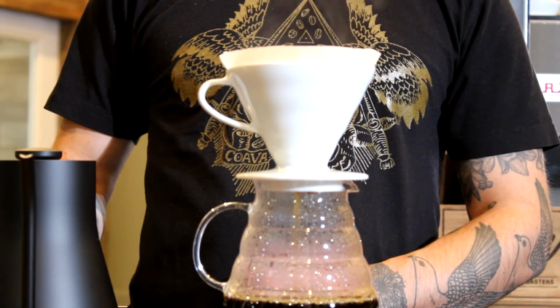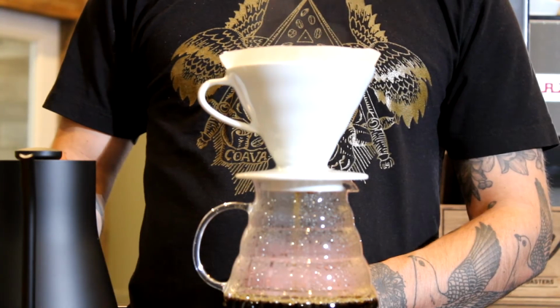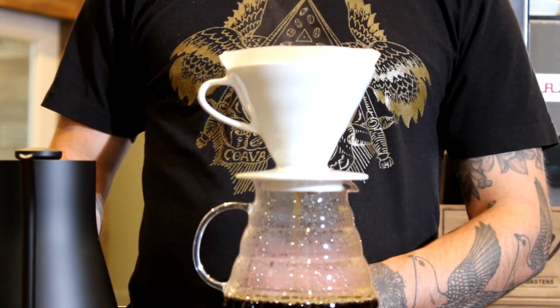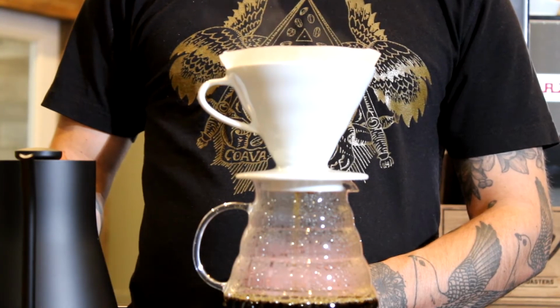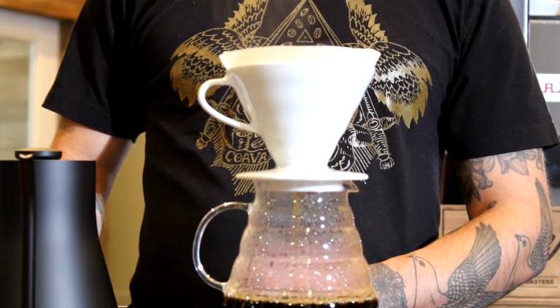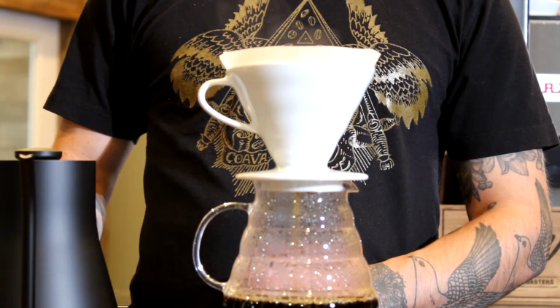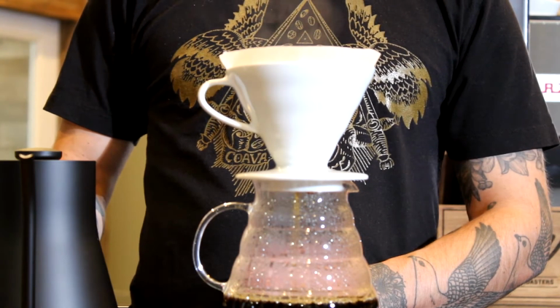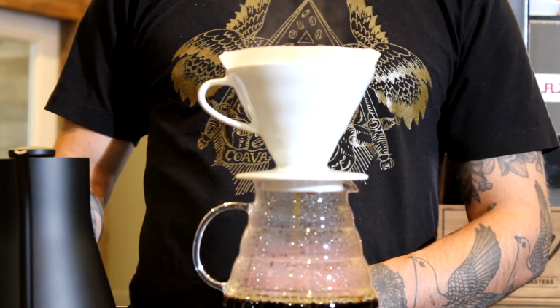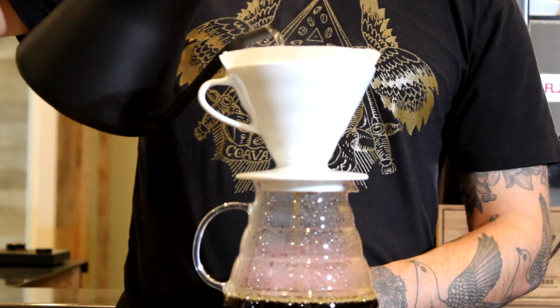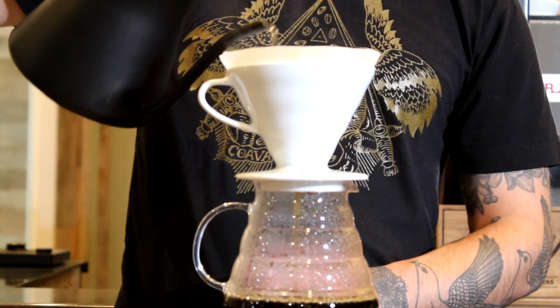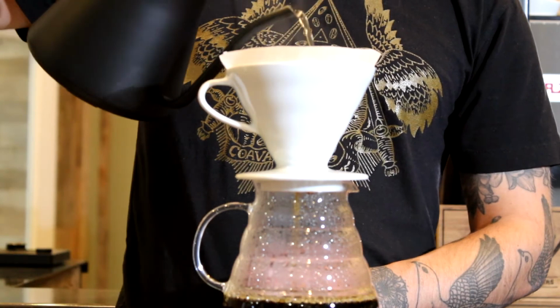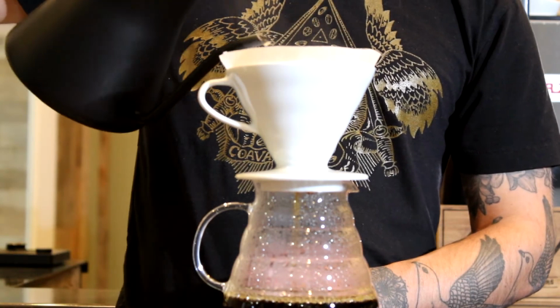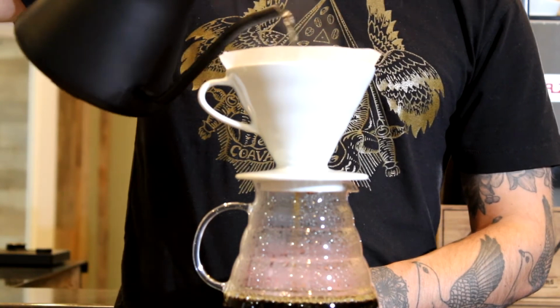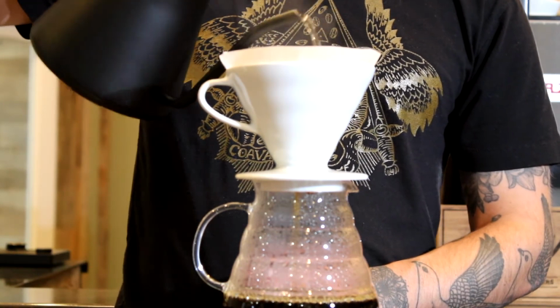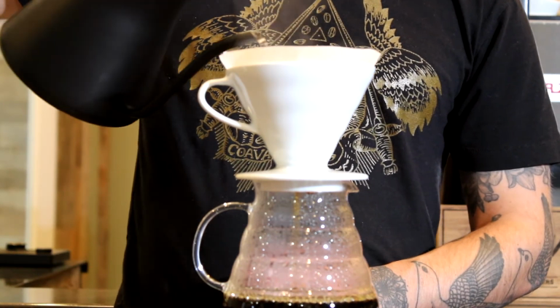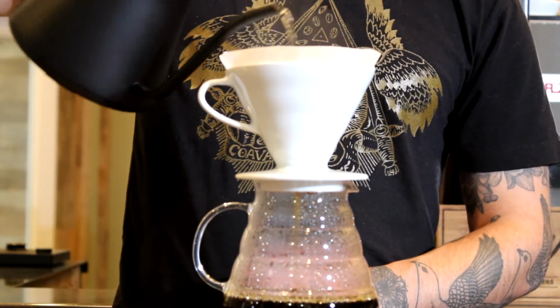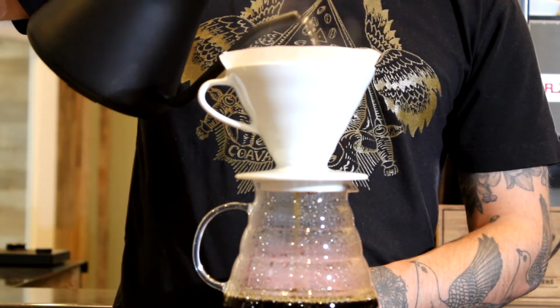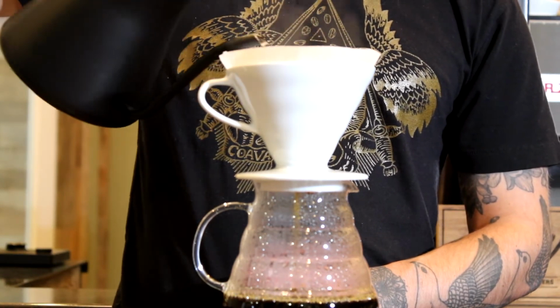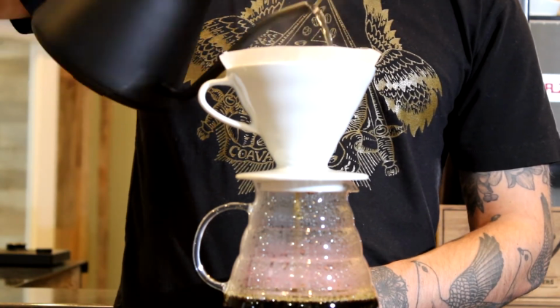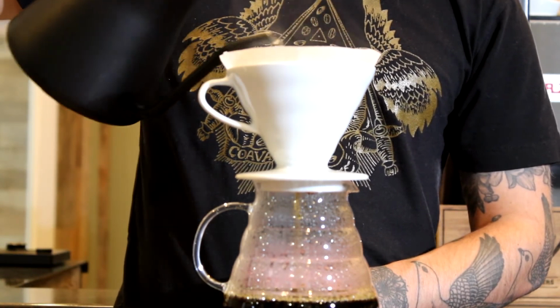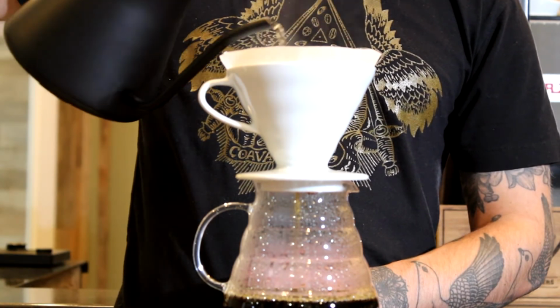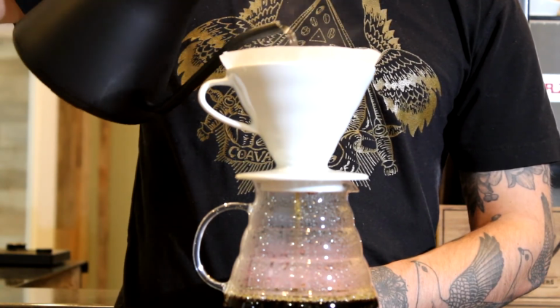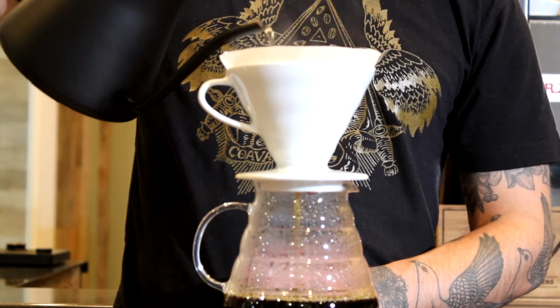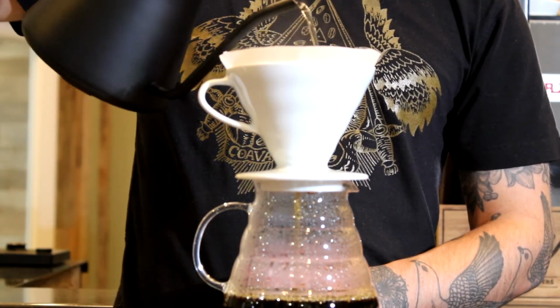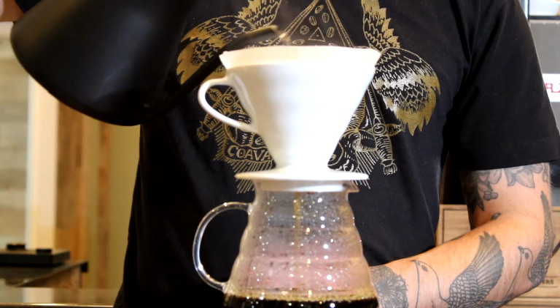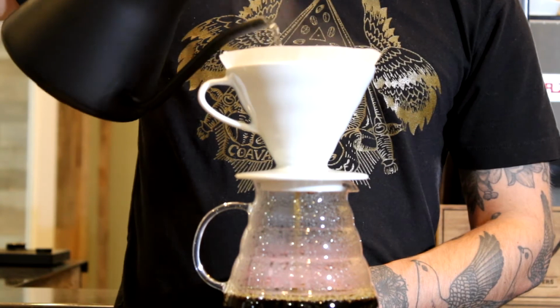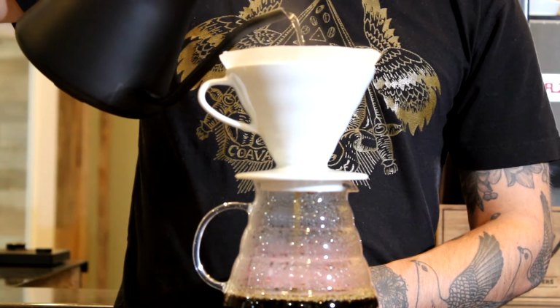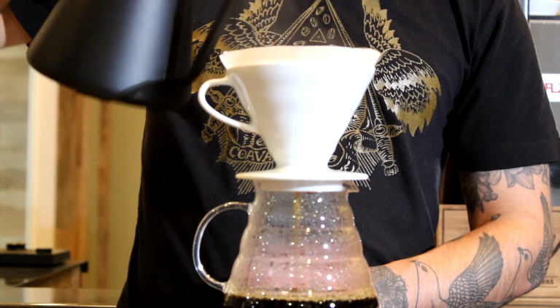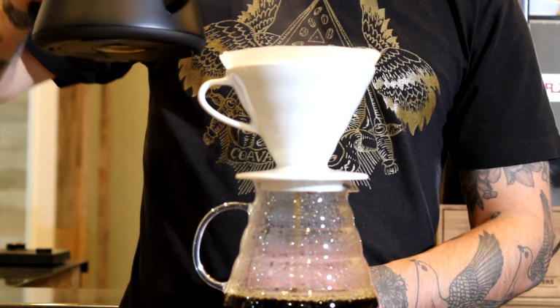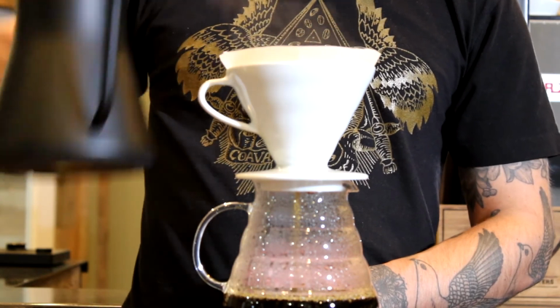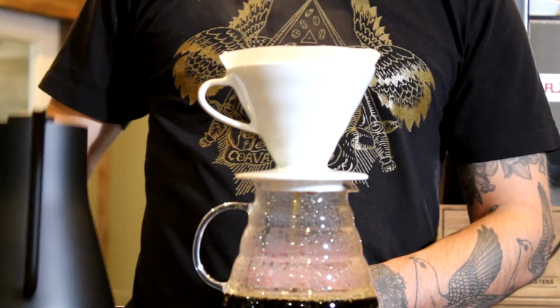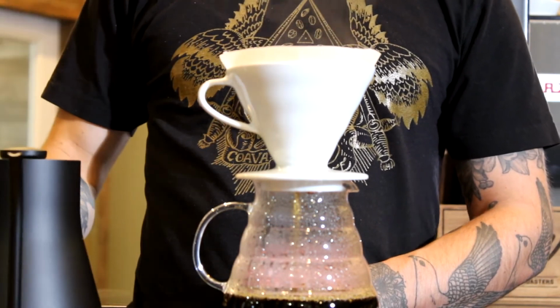Let the liquid drain down about half an inch. Then bring the total water weight up to 320 grams, again by pouring in gentle circular motions while avoiding the edges of the filter.